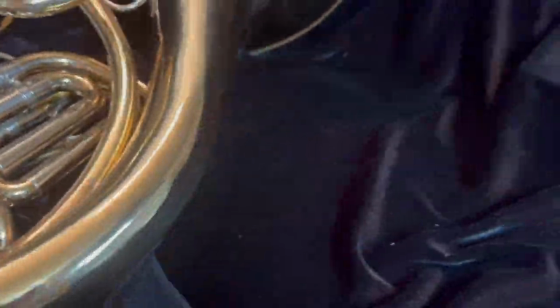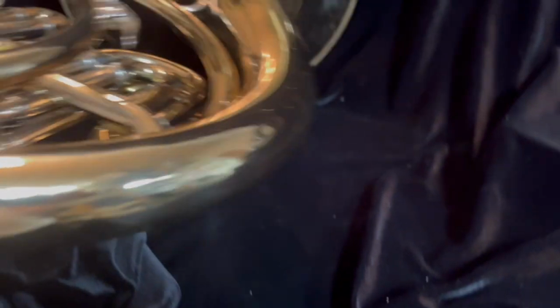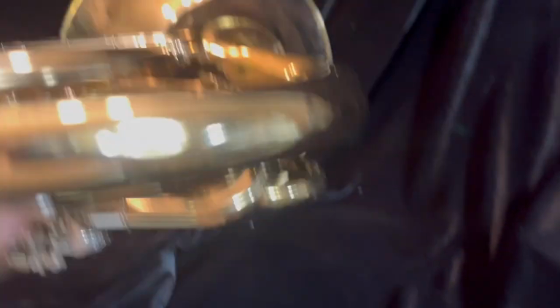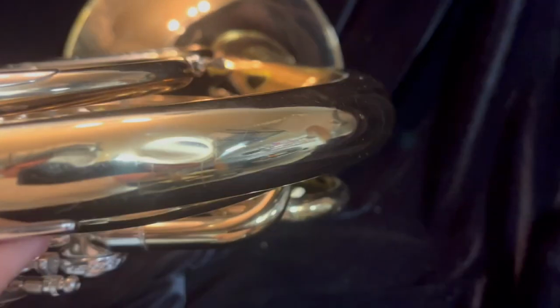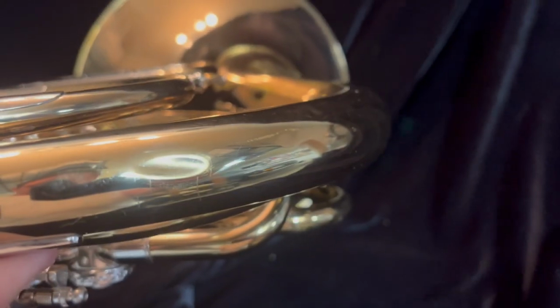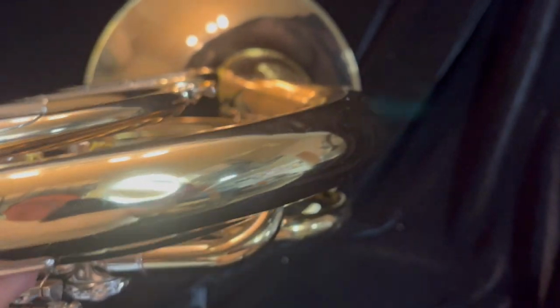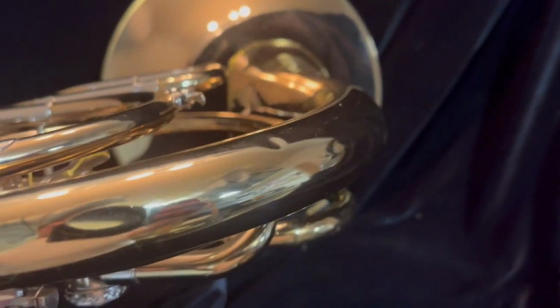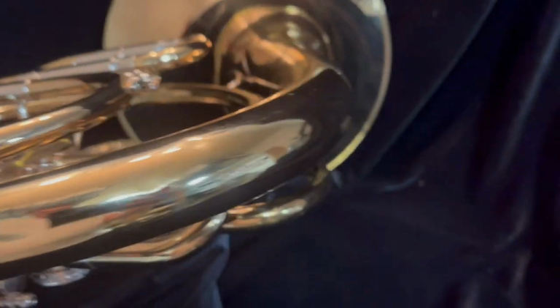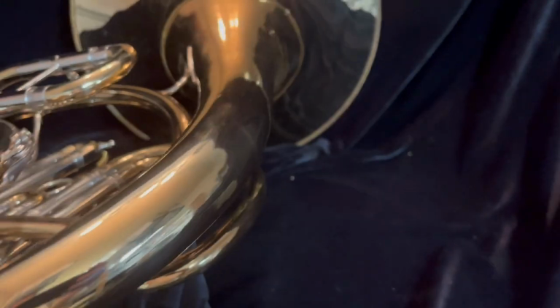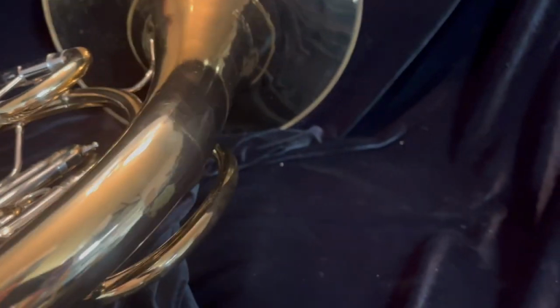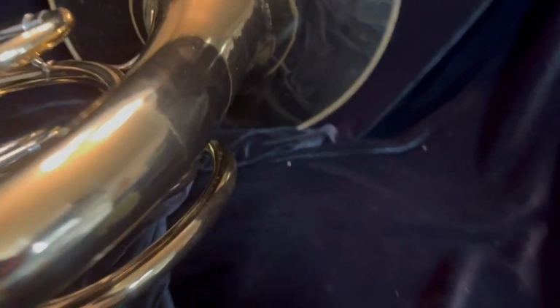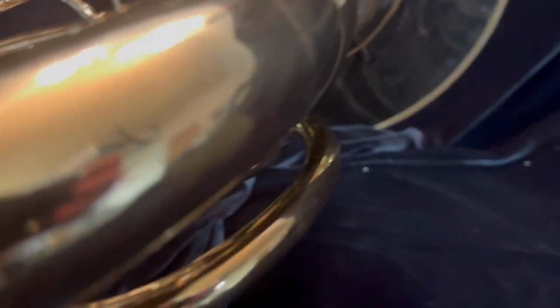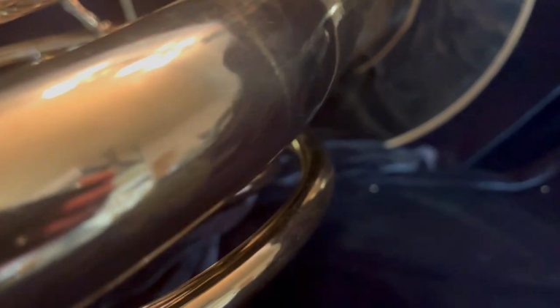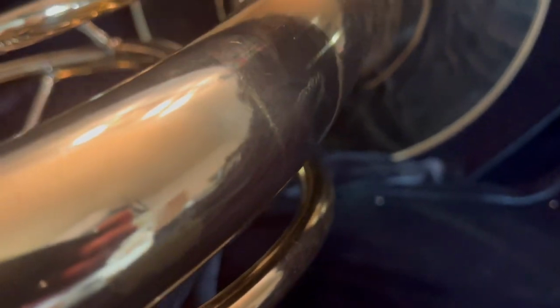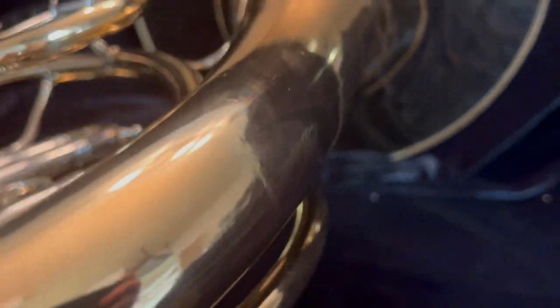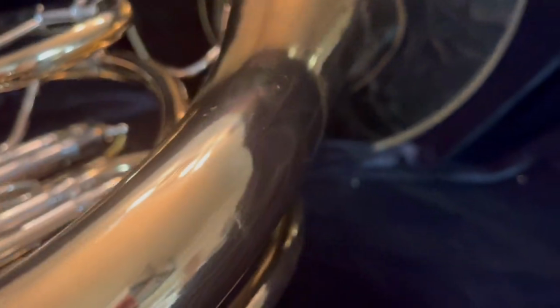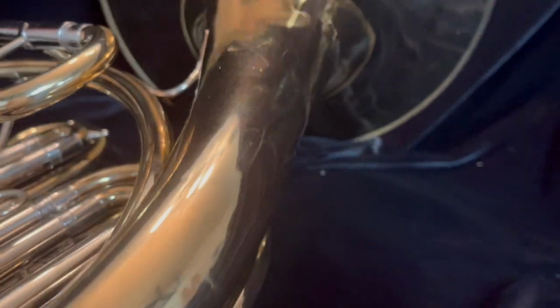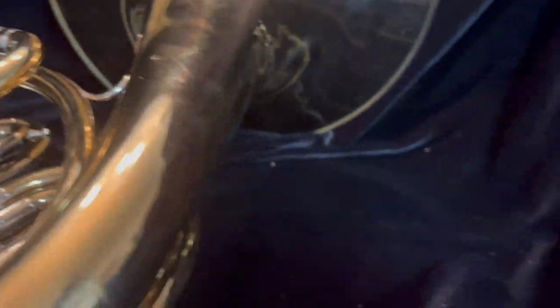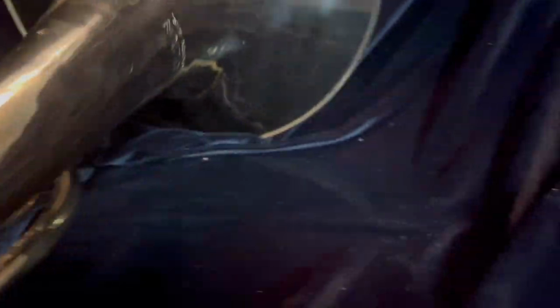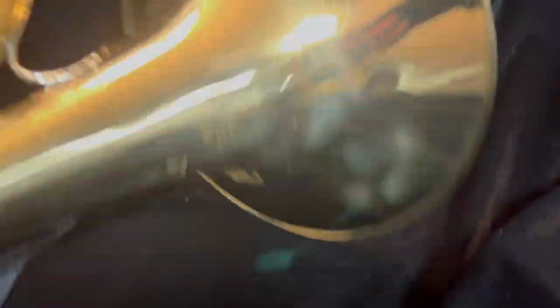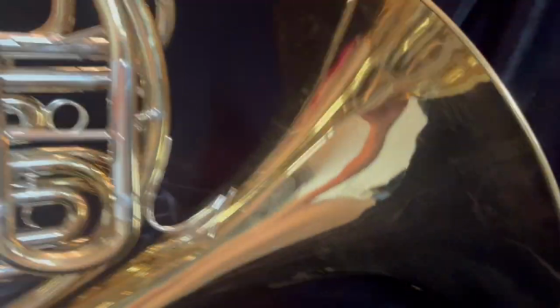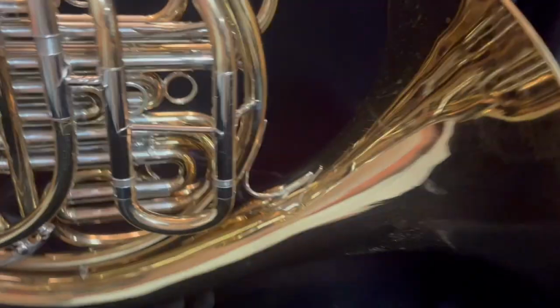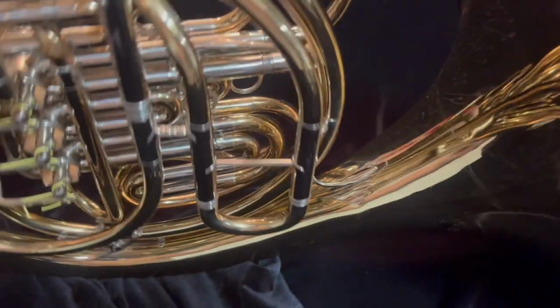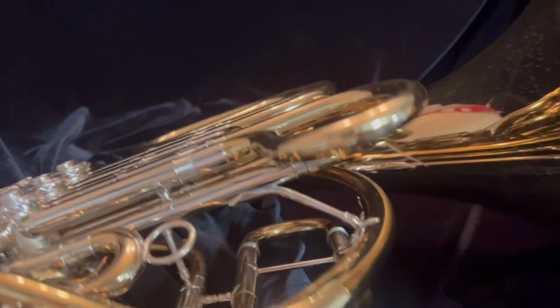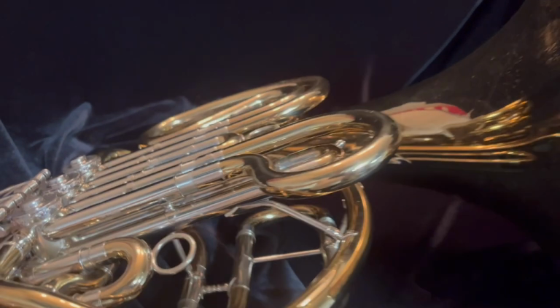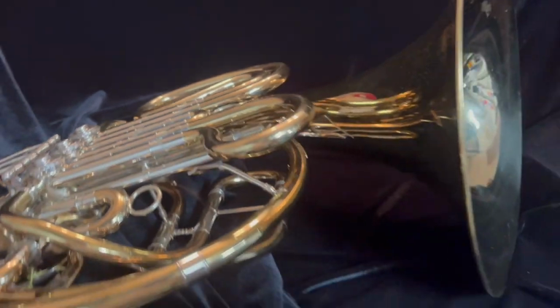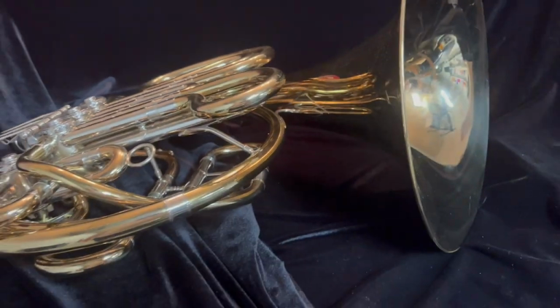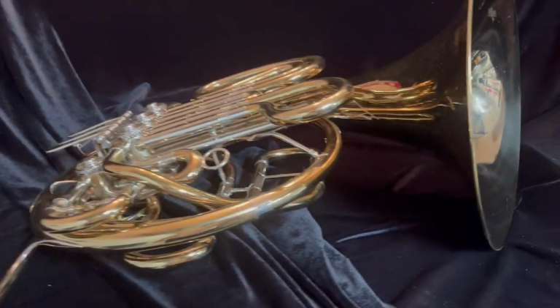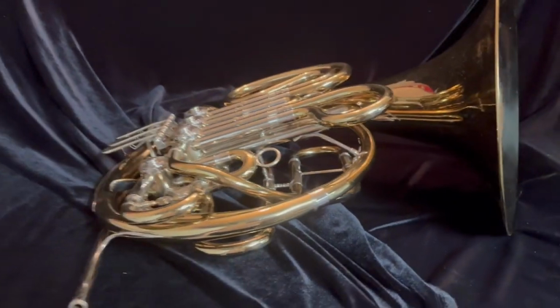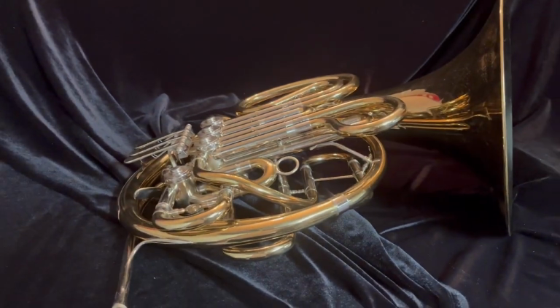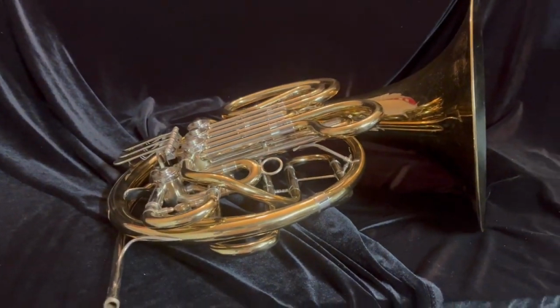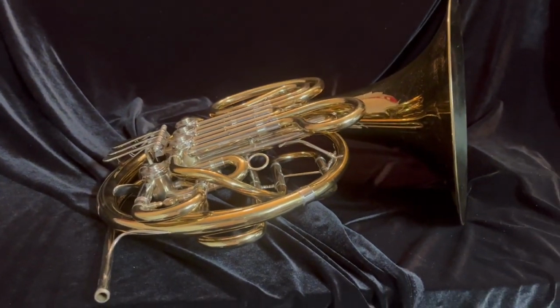There are a few minor dents — some right here in the bell tail can be seen here, nothing major. There's a dent taken out here pretty clearly at one point. But this is overall an excellent Holton H180 that is worthy of being really played well.